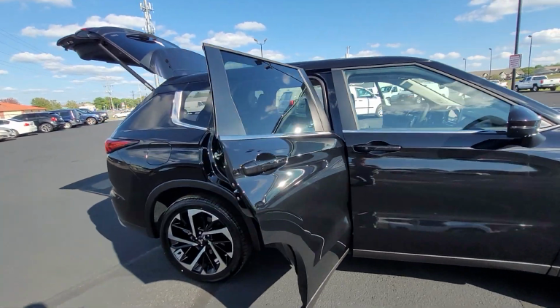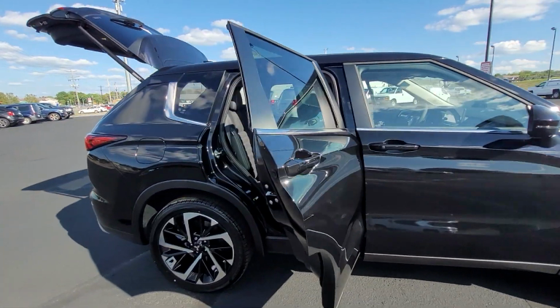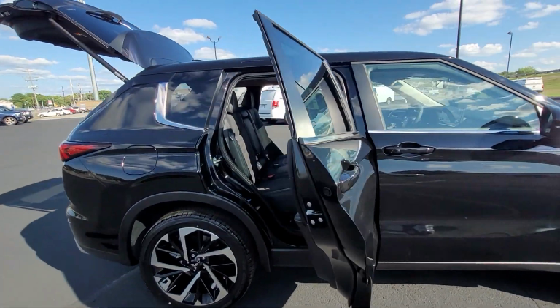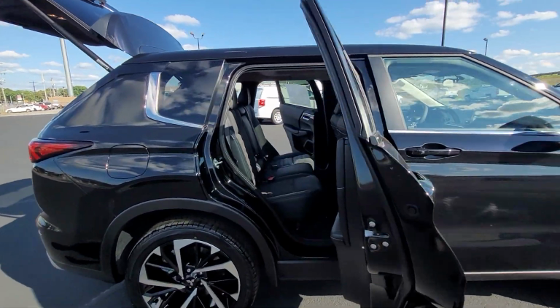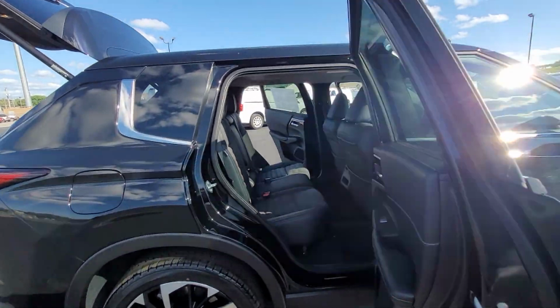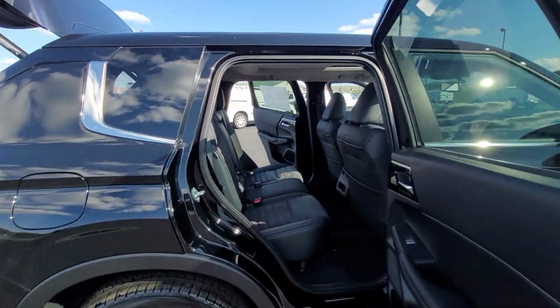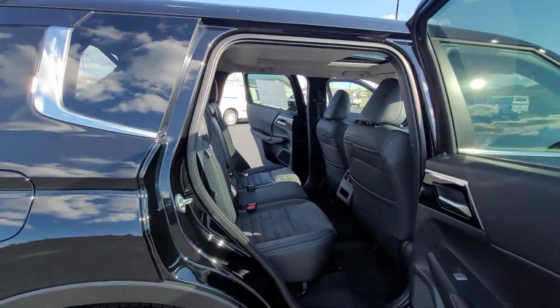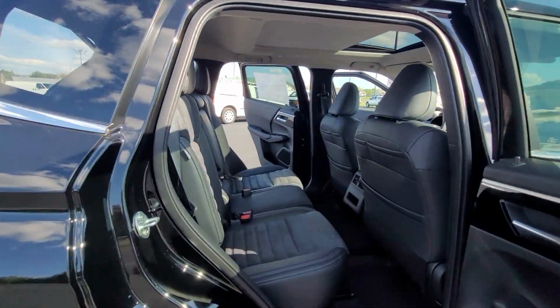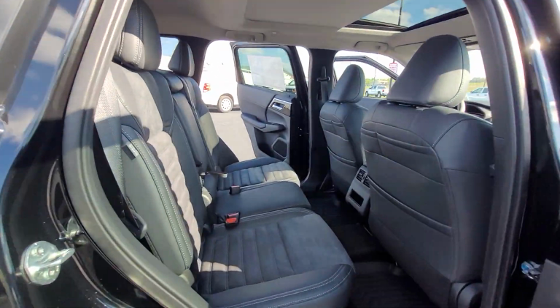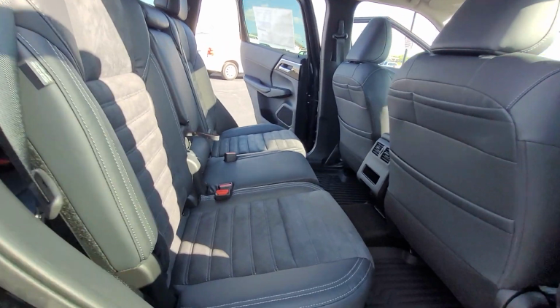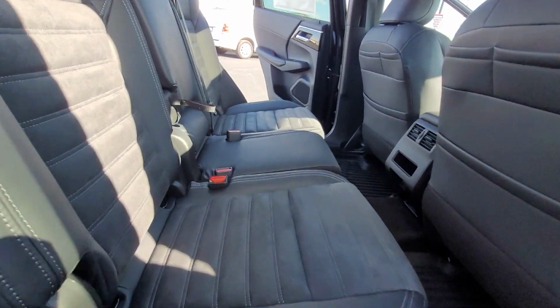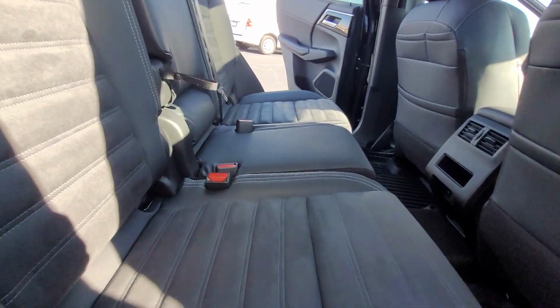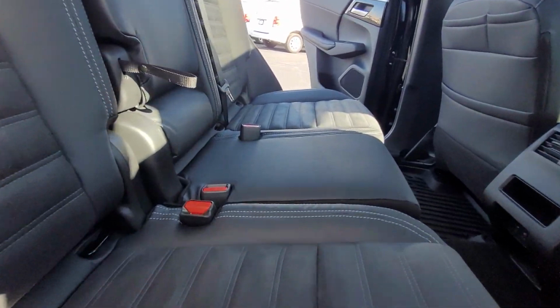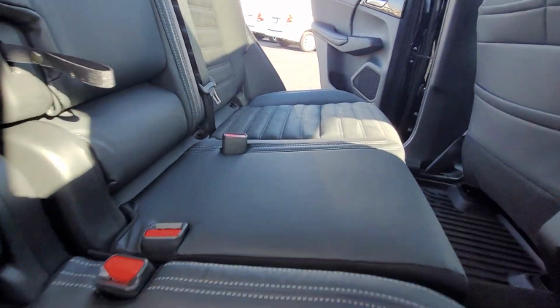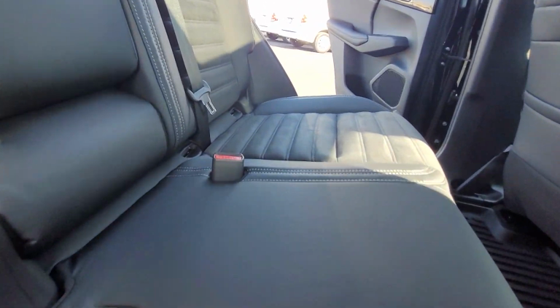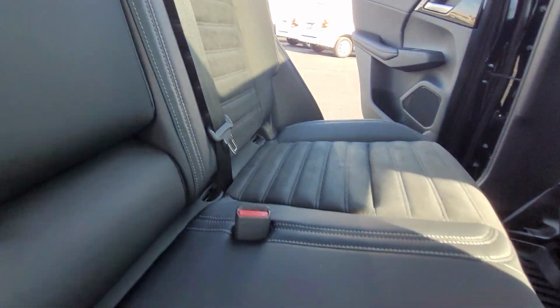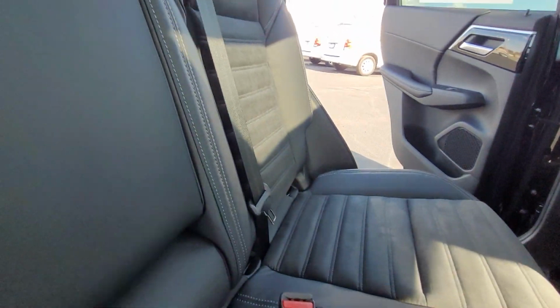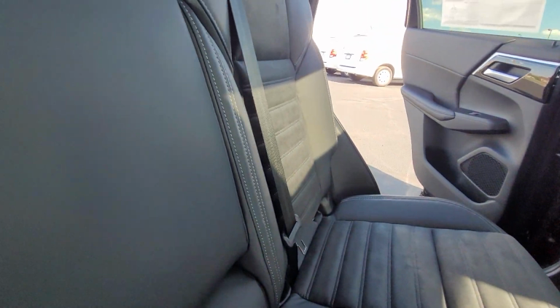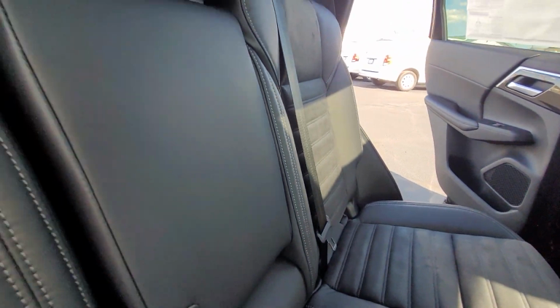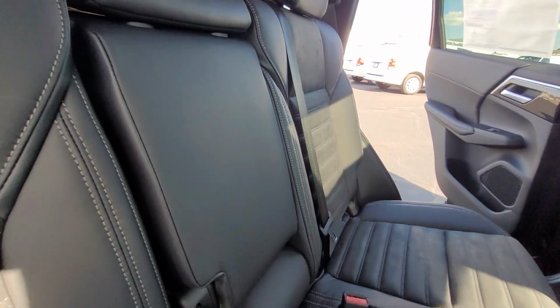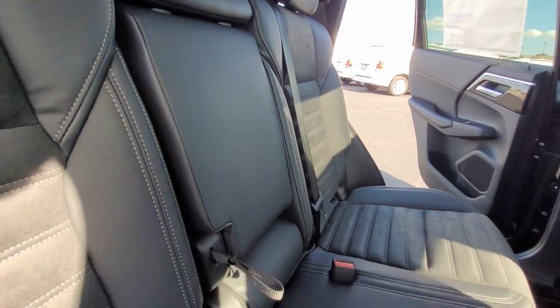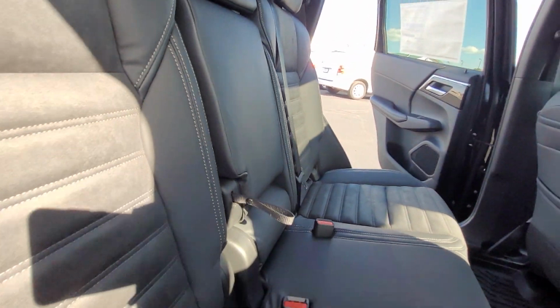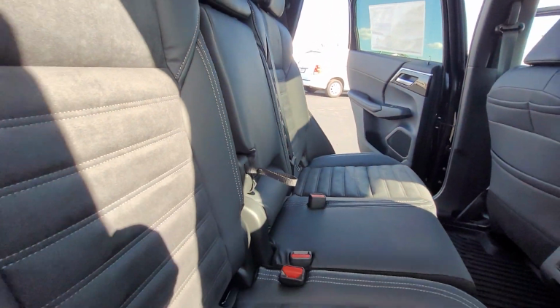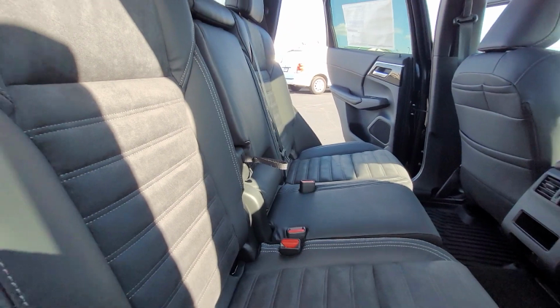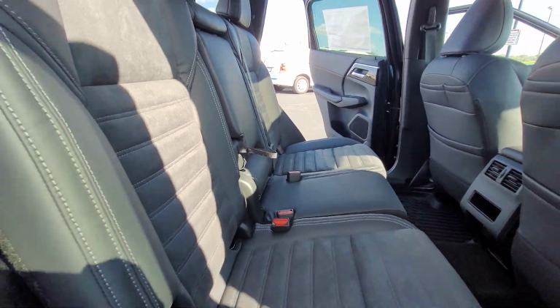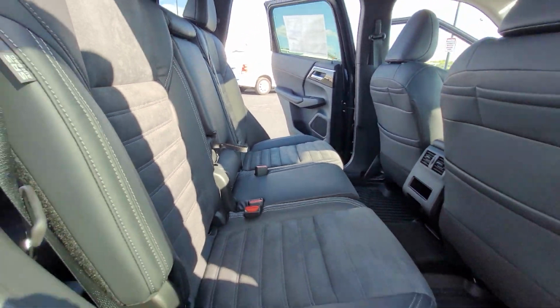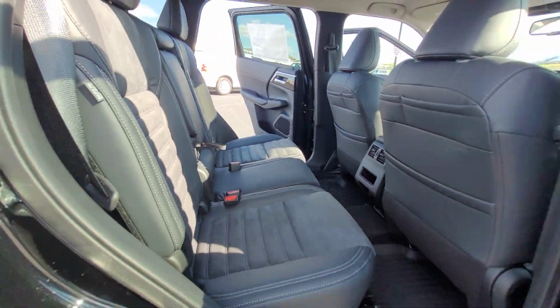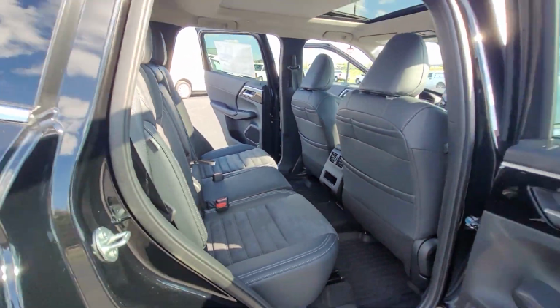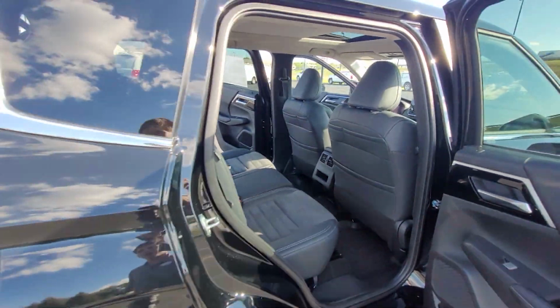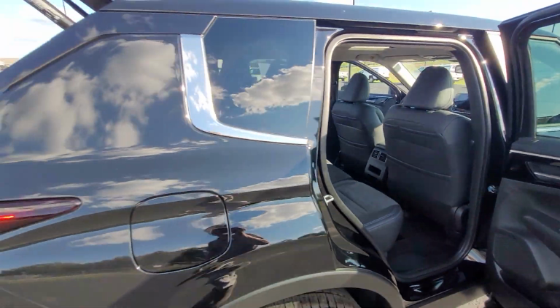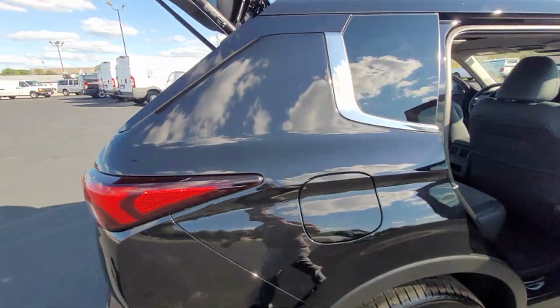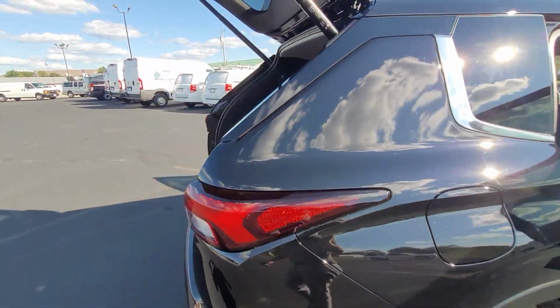We're going to get started off in the back seat here. As you can see, we have the black seats with the leather and nice cloth inserts.